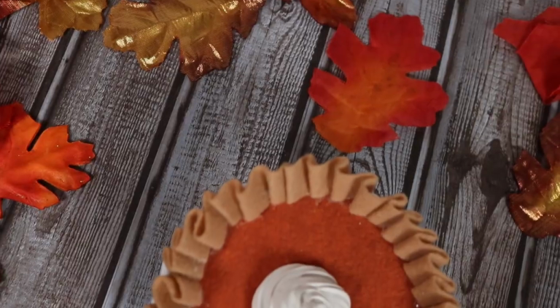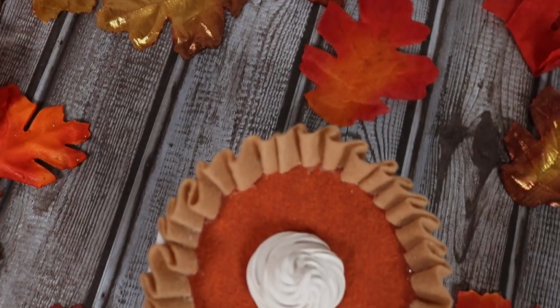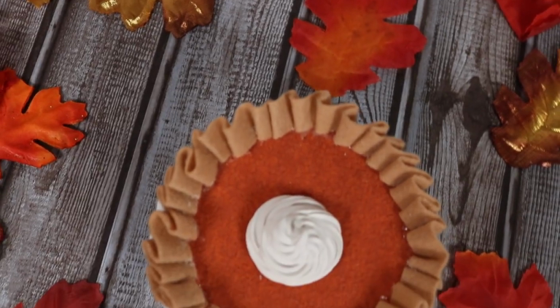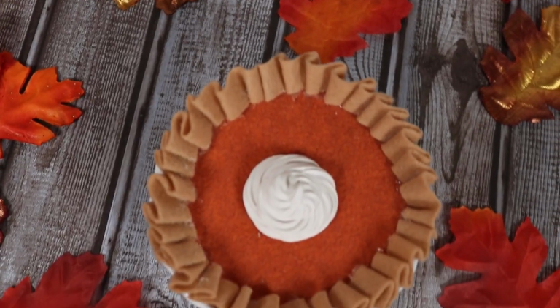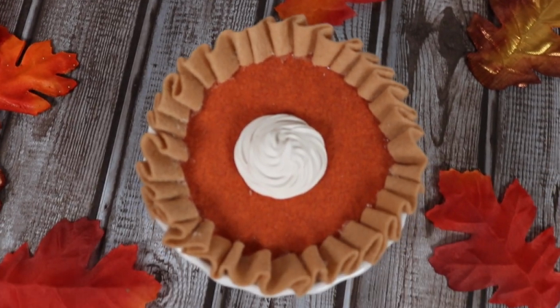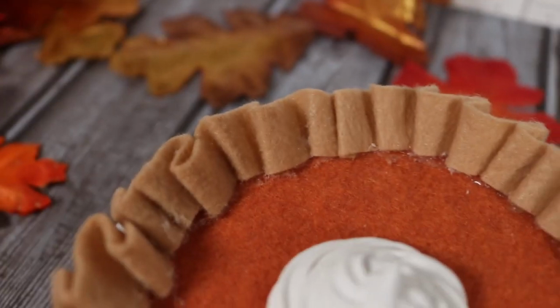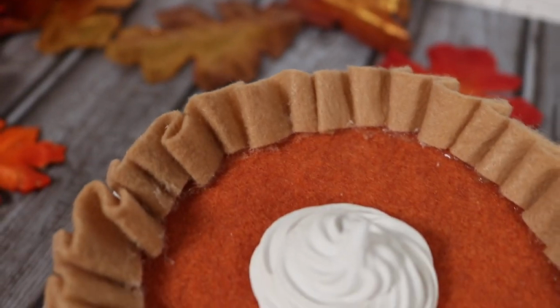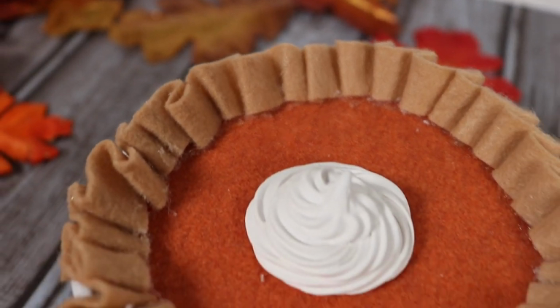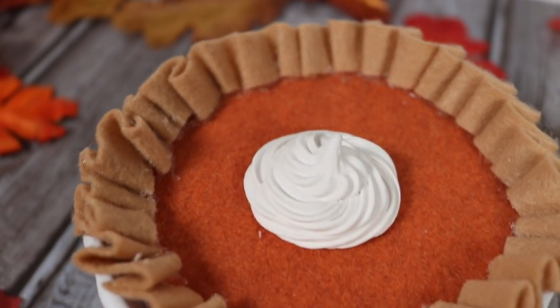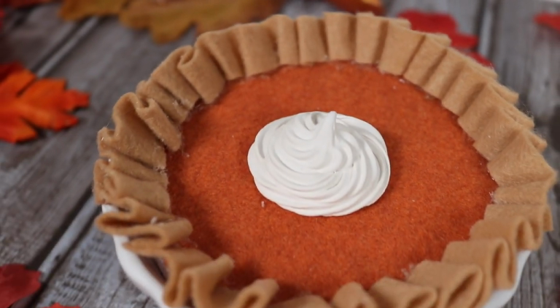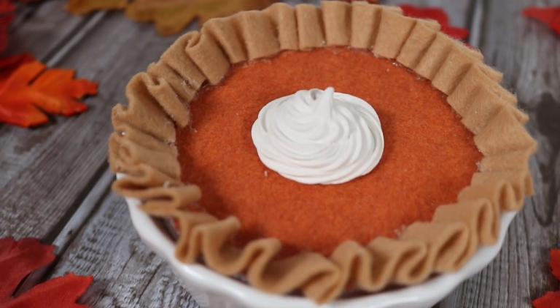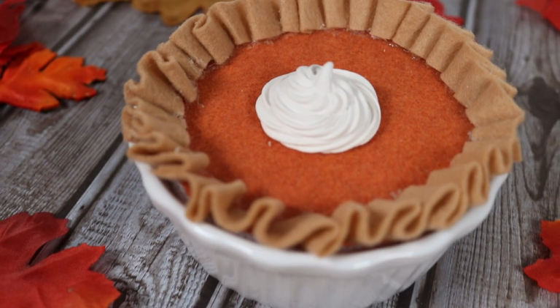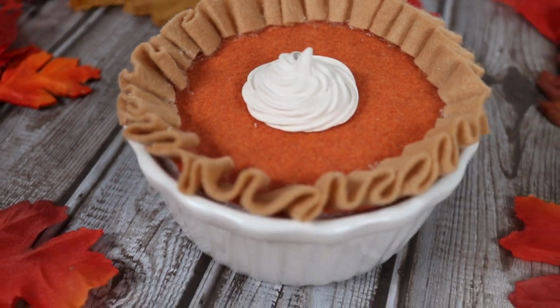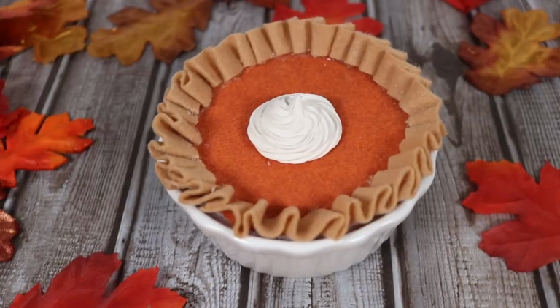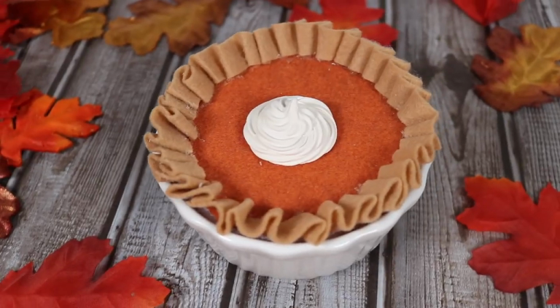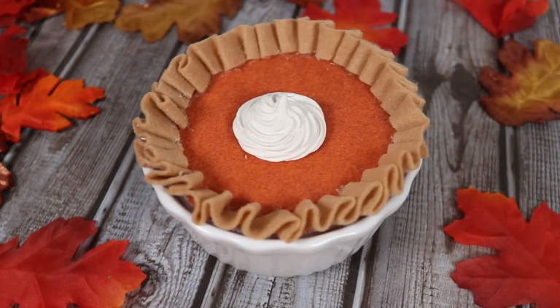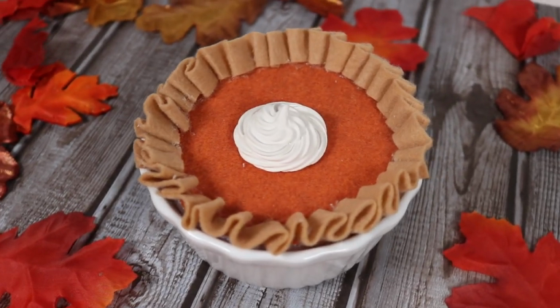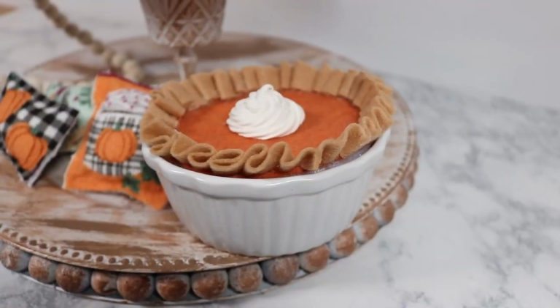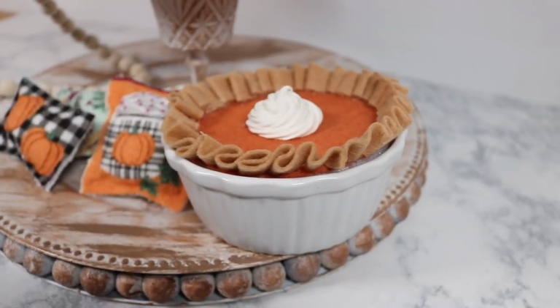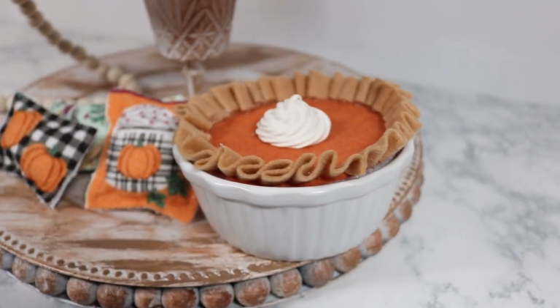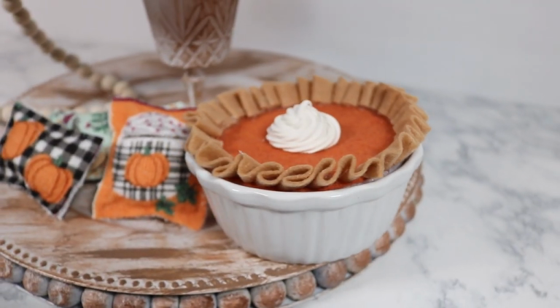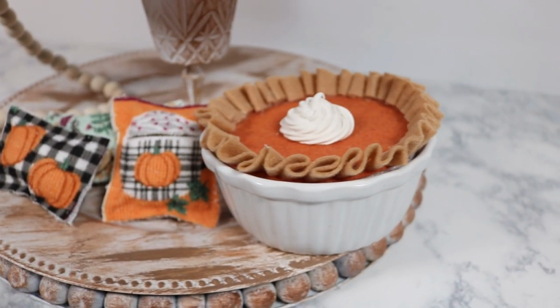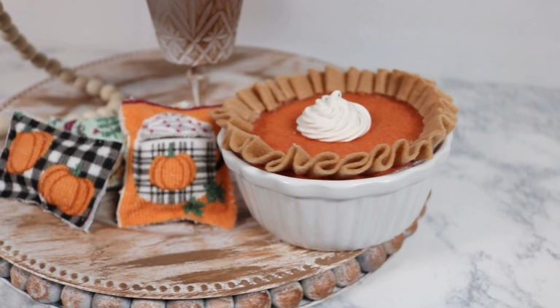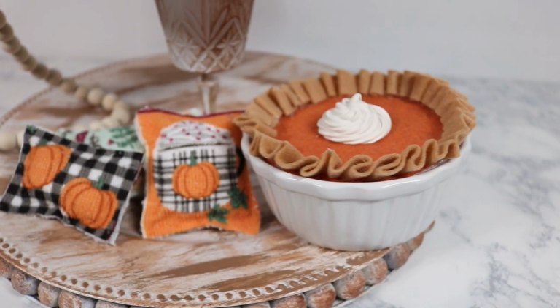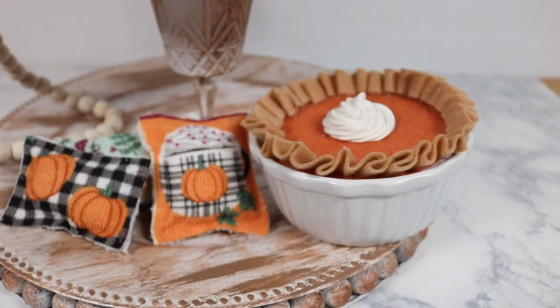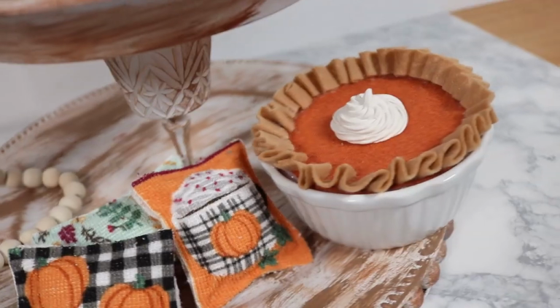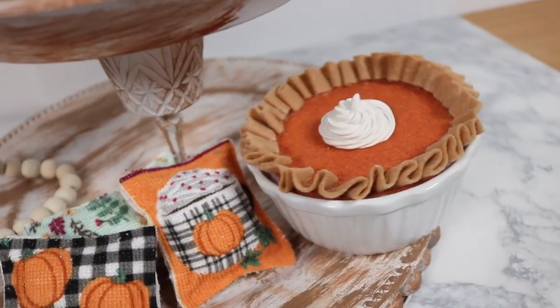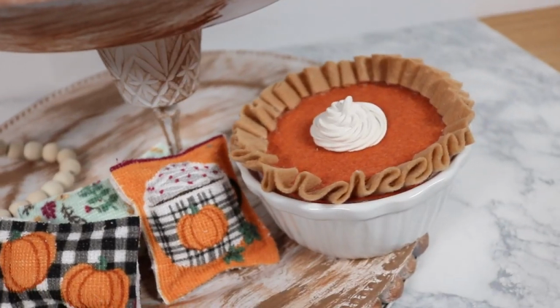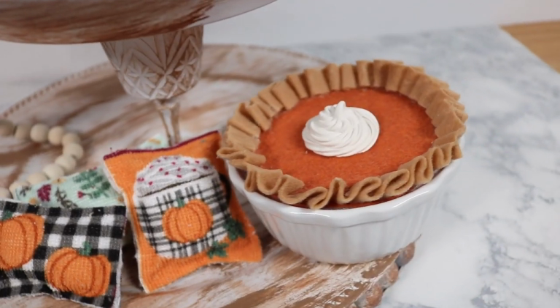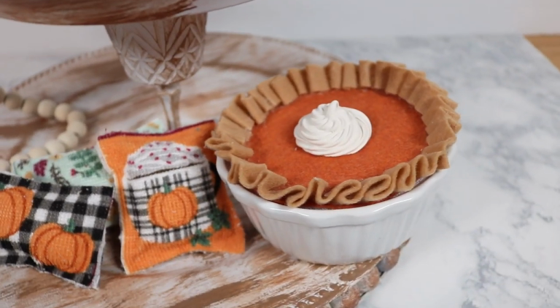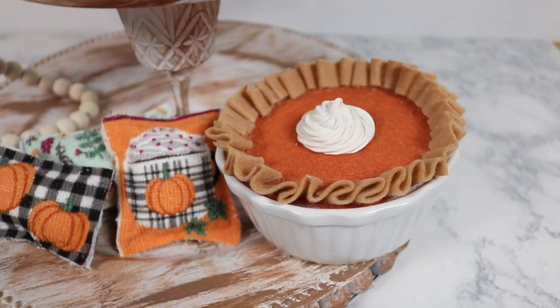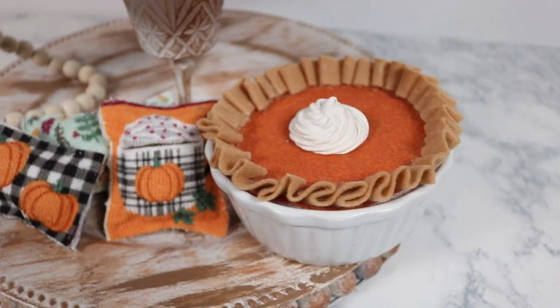I did make this pie so it was removable from the pan, so that way I can replace it and make different pies for different holidays and still use the same dish. You could totally glue the pie down into the dish if you want to — I chose not to so I could reuse it.